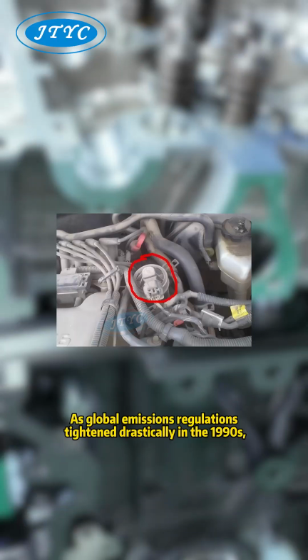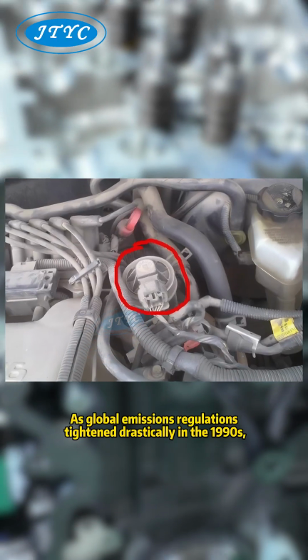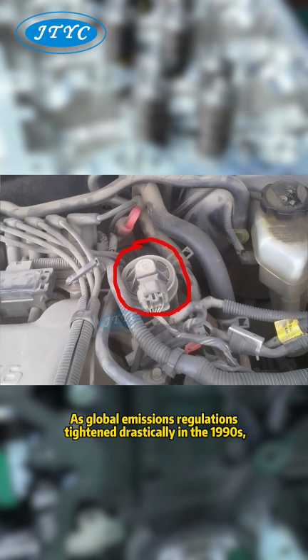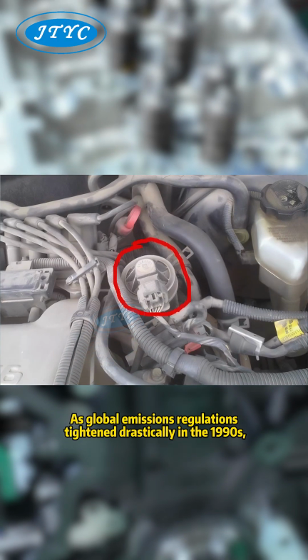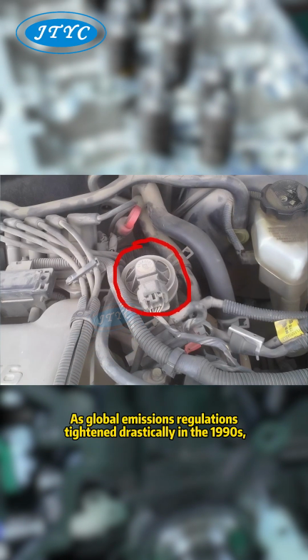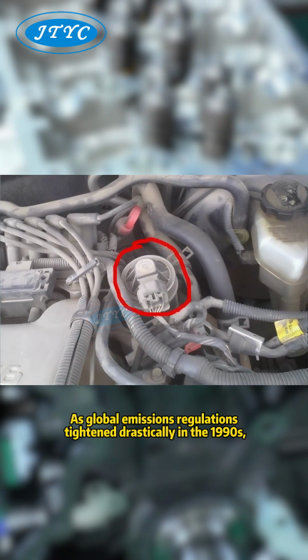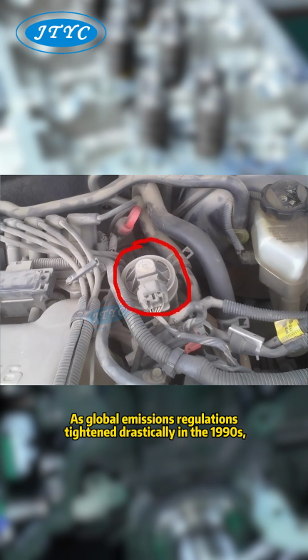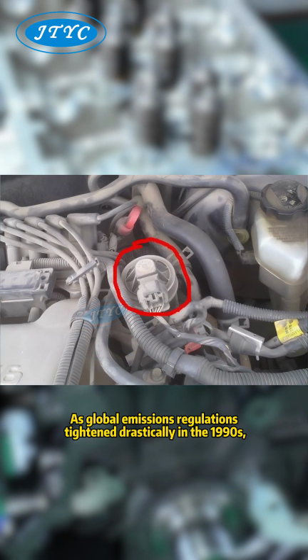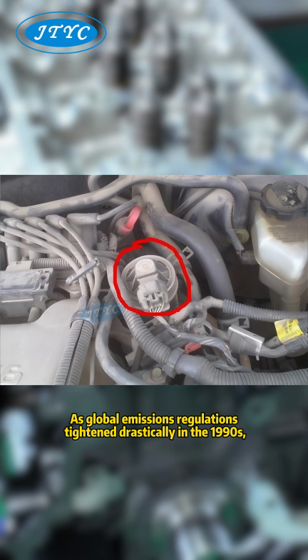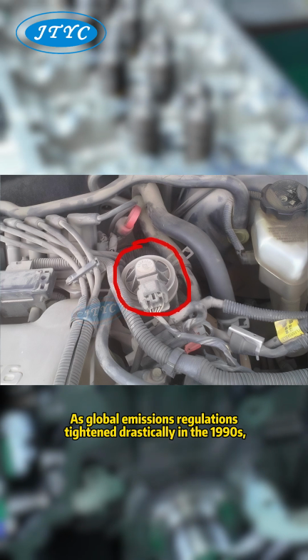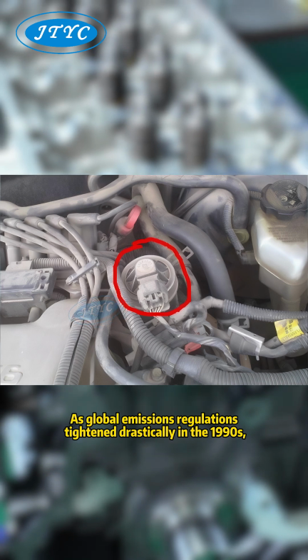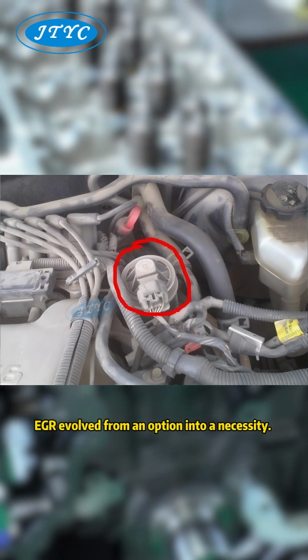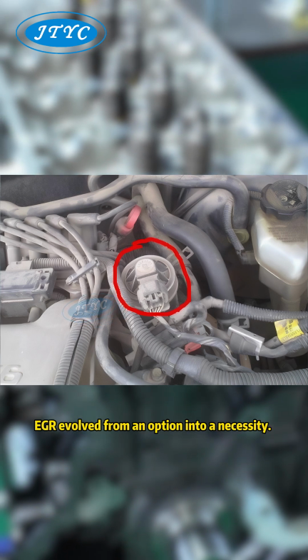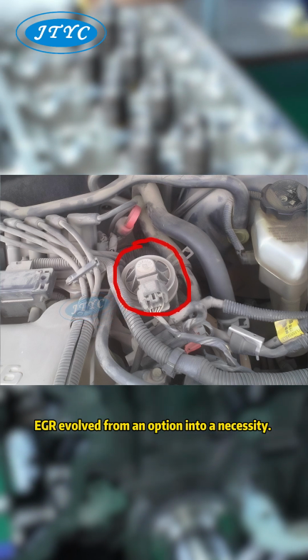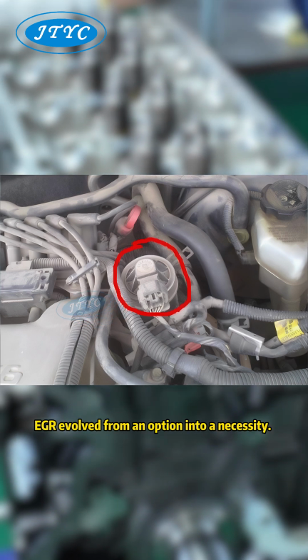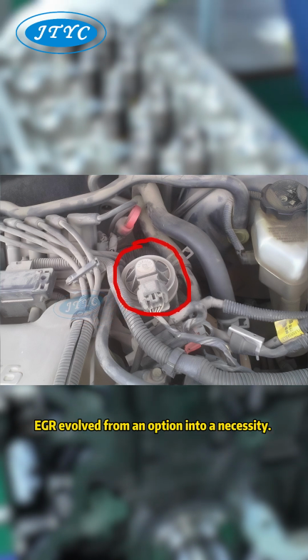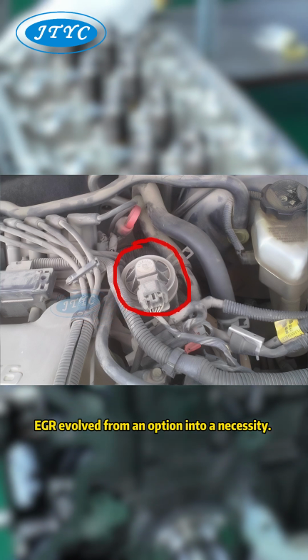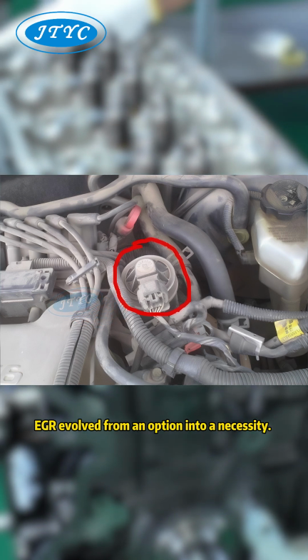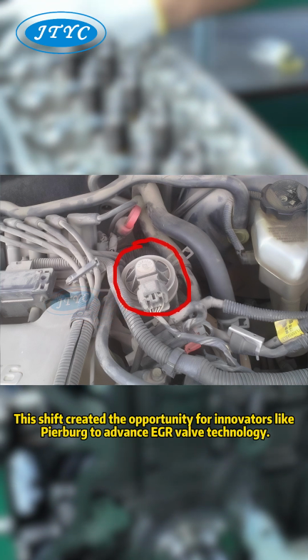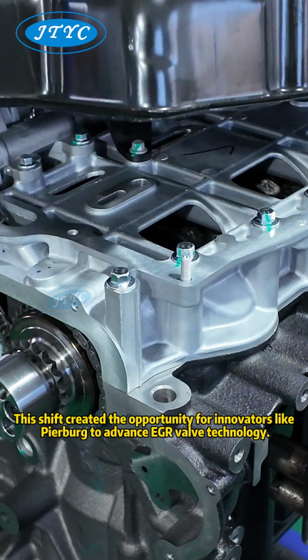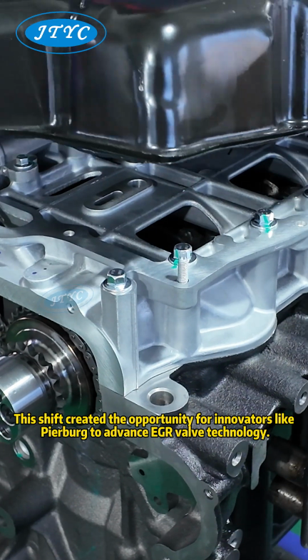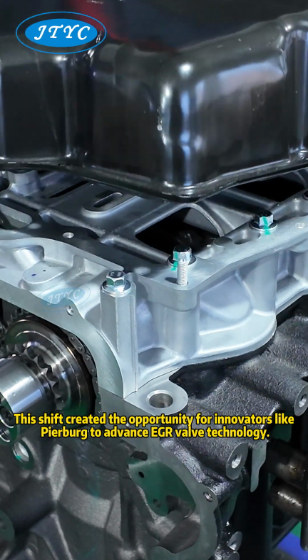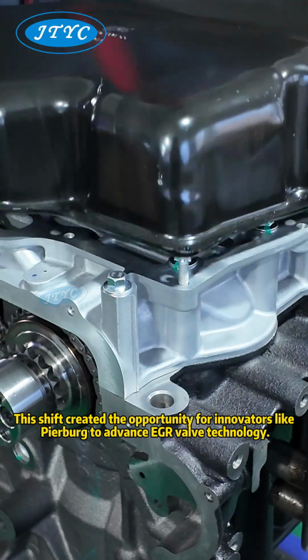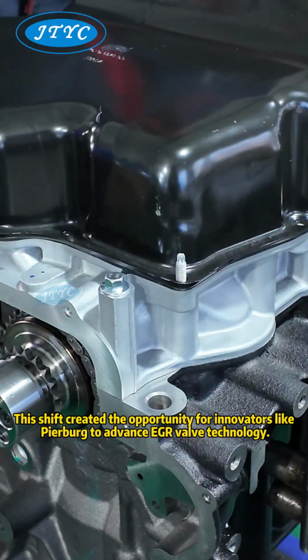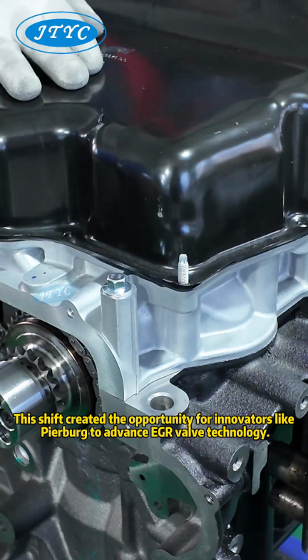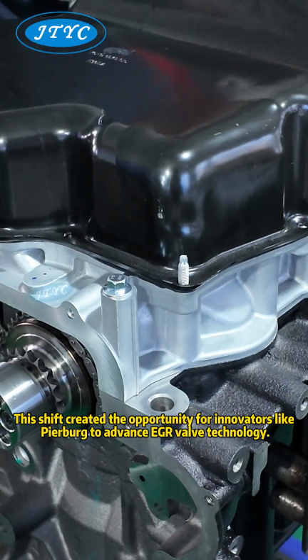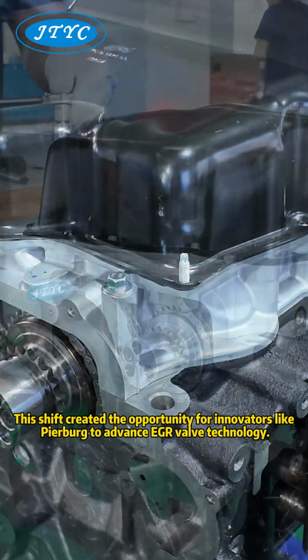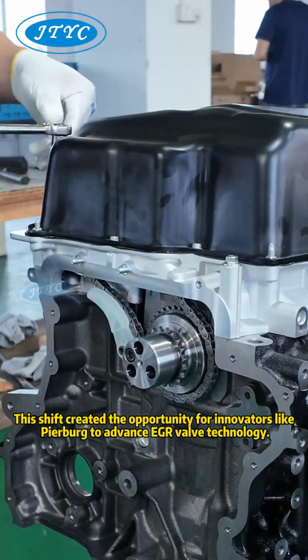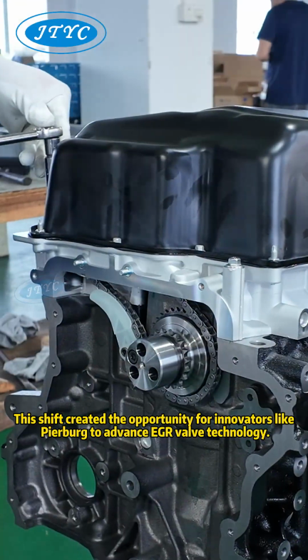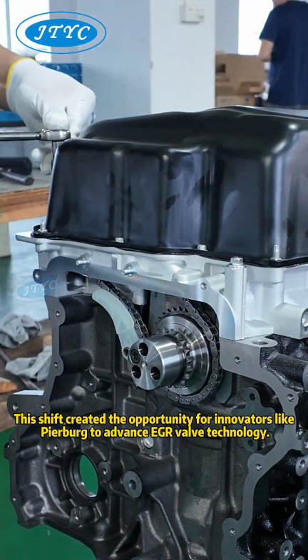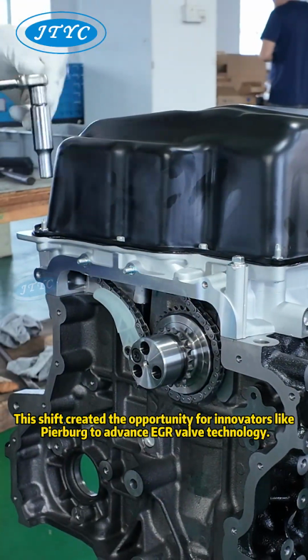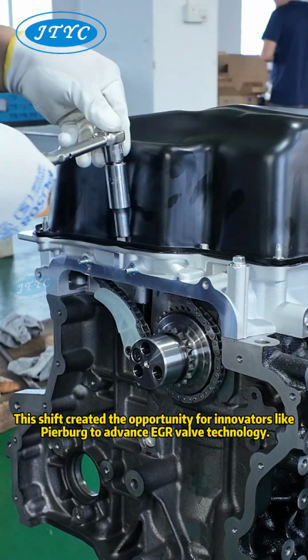As global emissions regulations tightened drastically in the 1990s, EGR evolved from an option into a necessity. This shift created the opportunity for innovators like Pierburg to advance EGR valve technology.